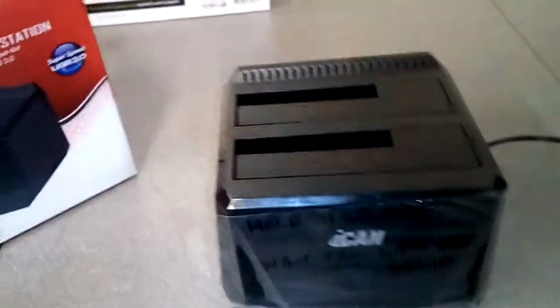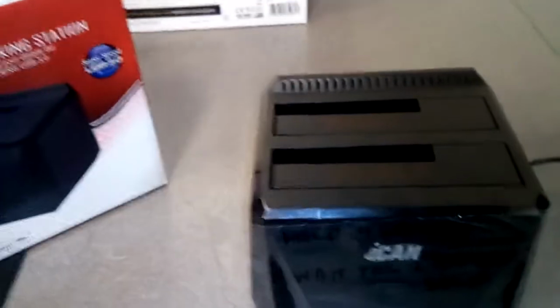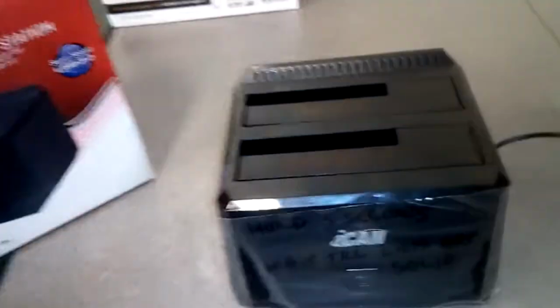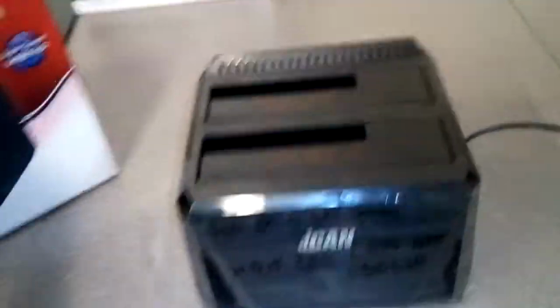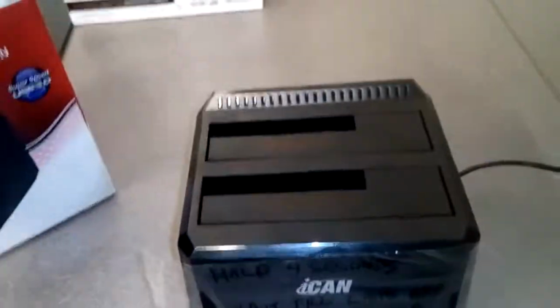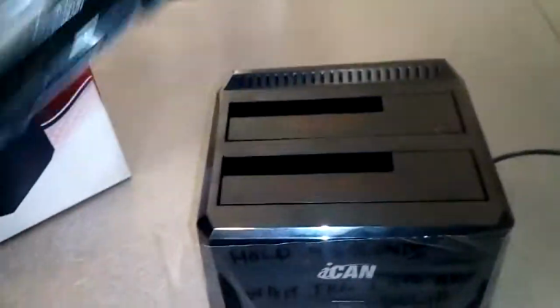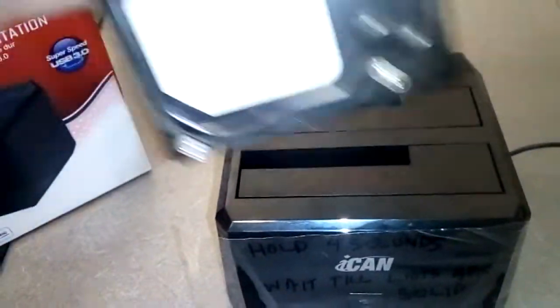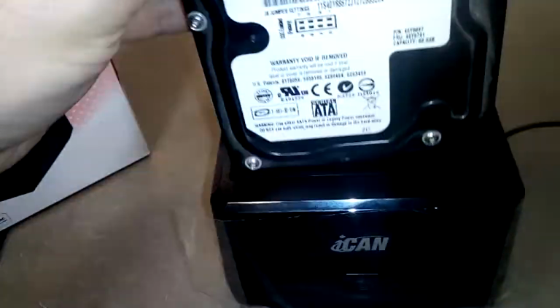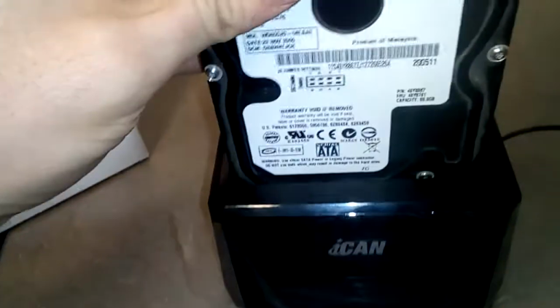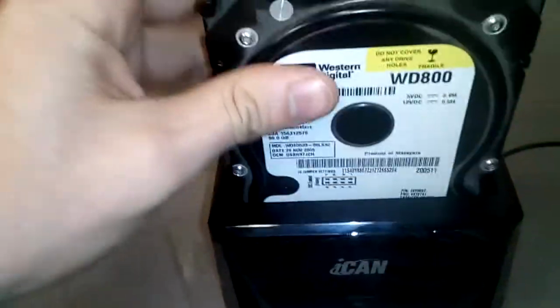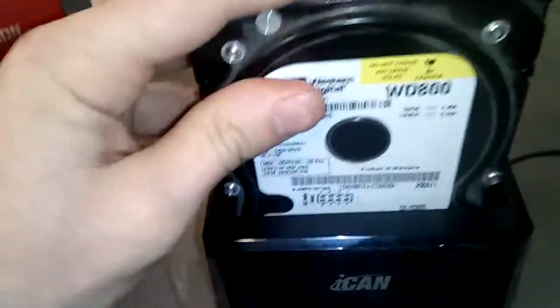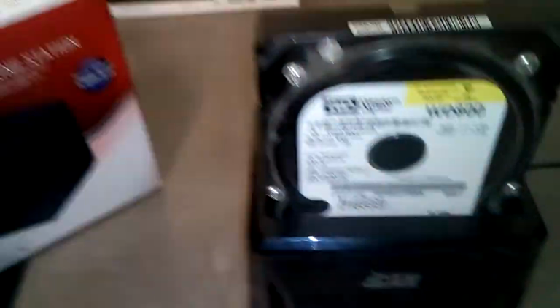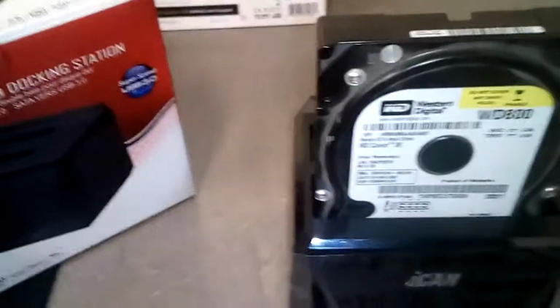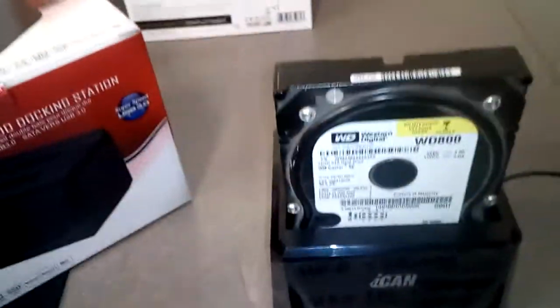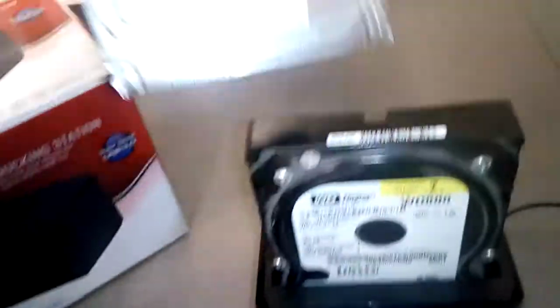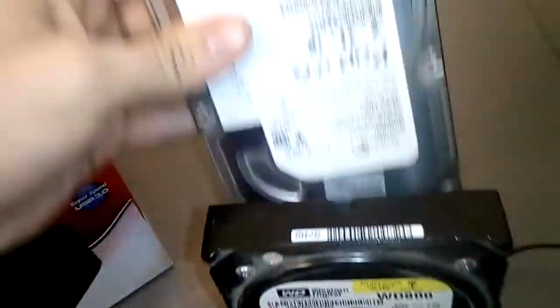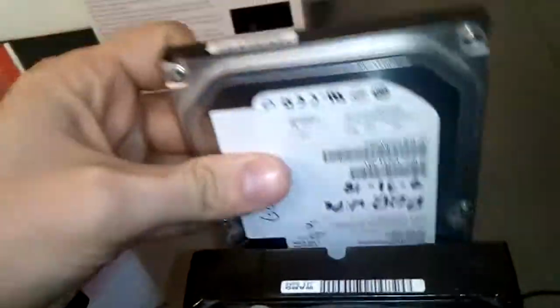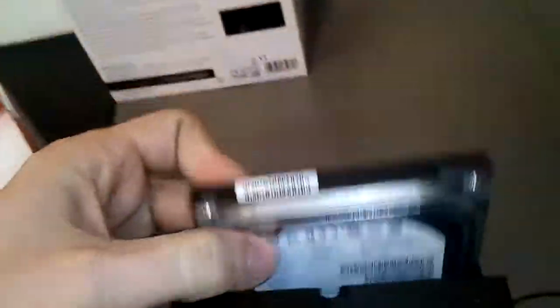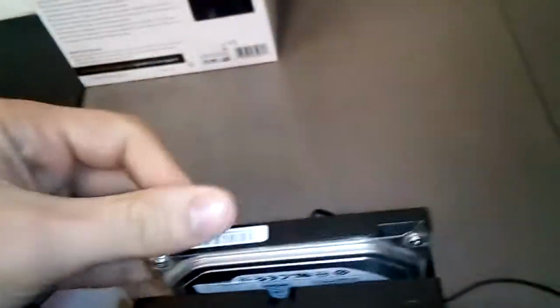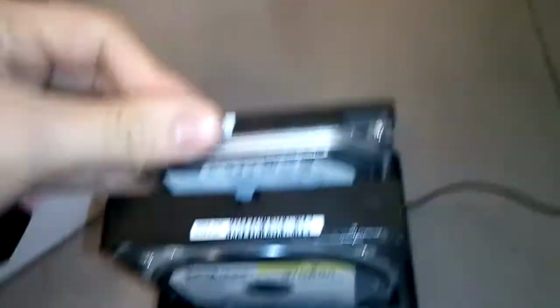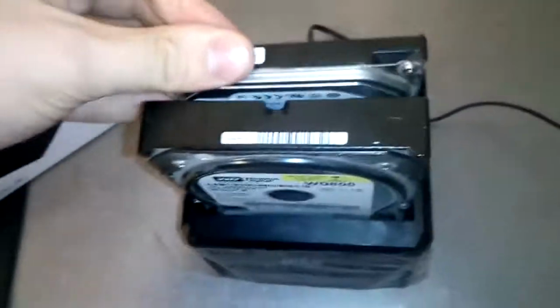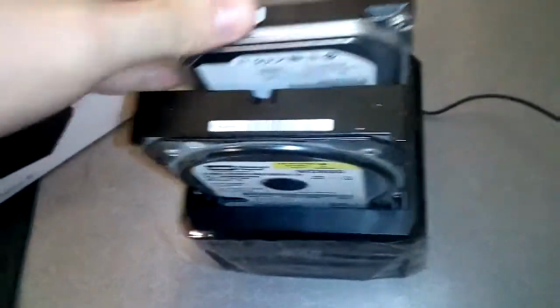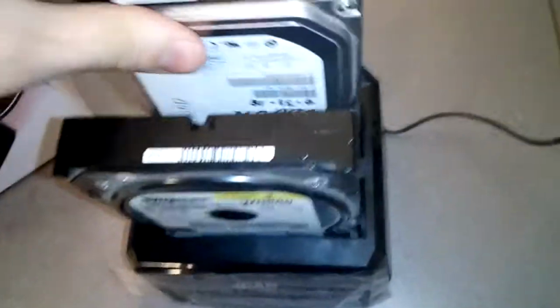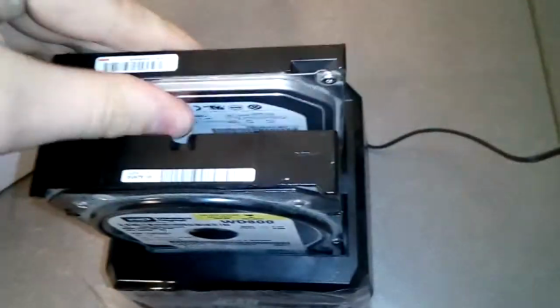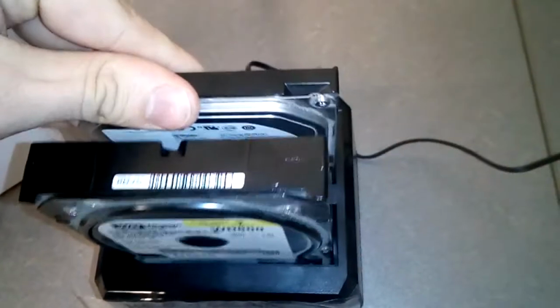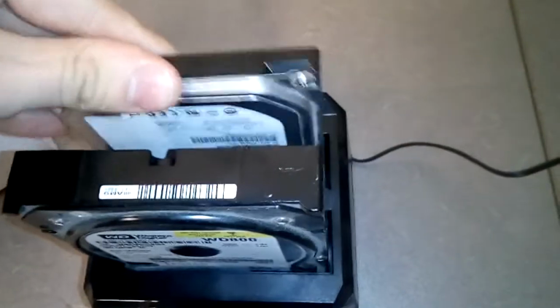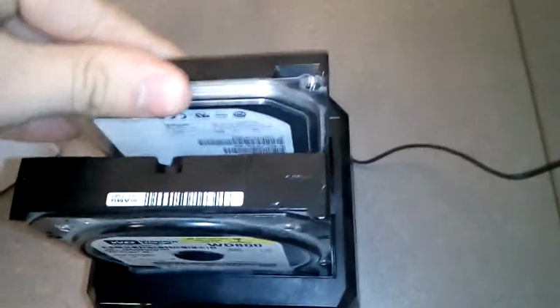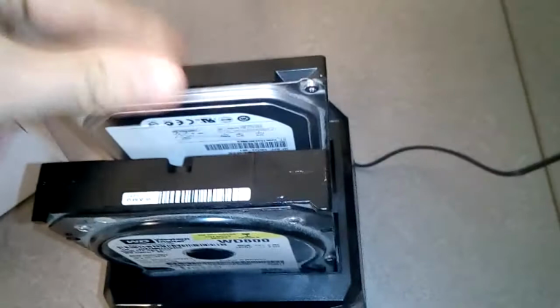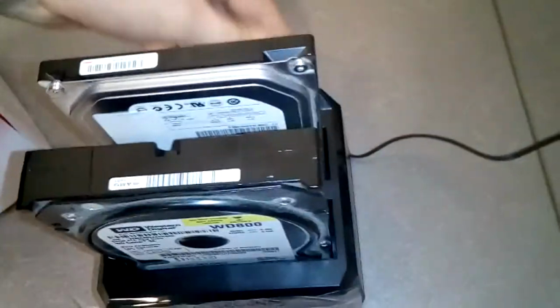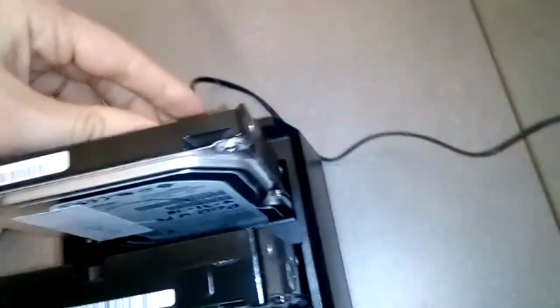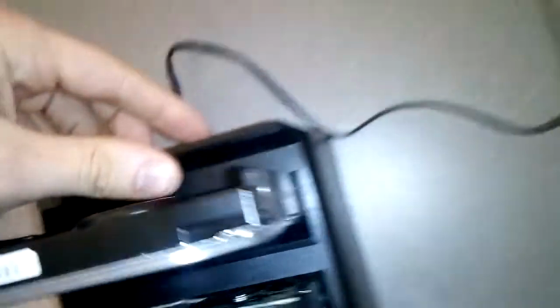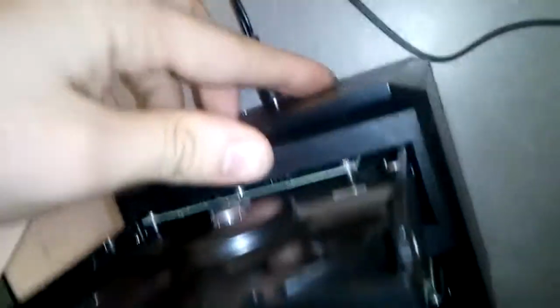You pop in your source drive in bay A, the second drive in bay B, then pop the switch on.